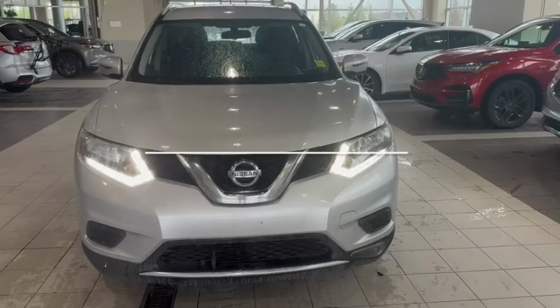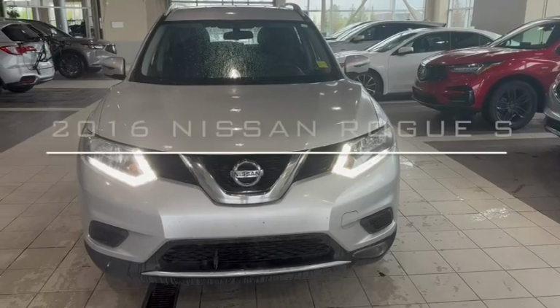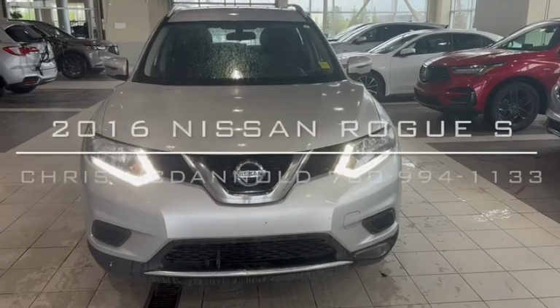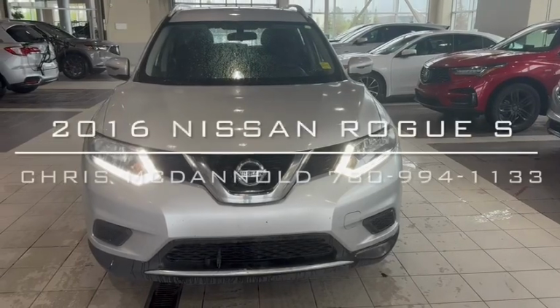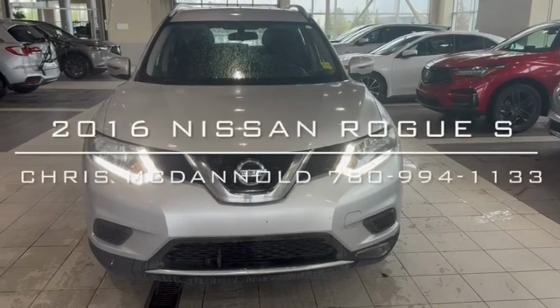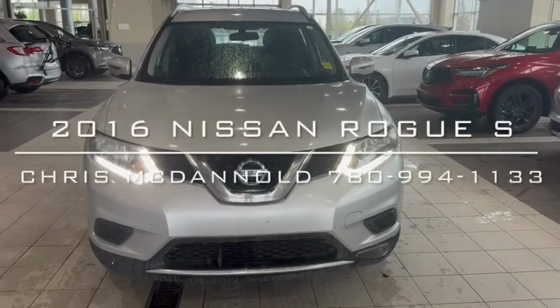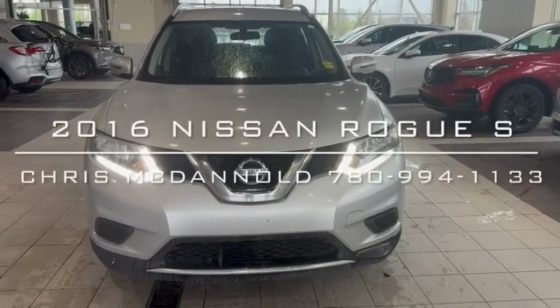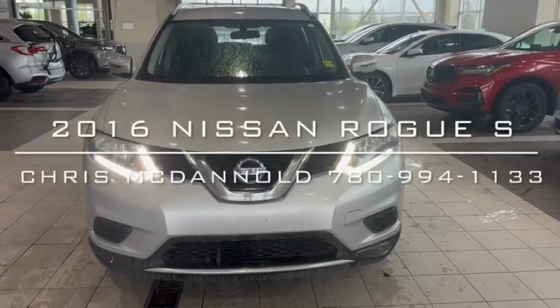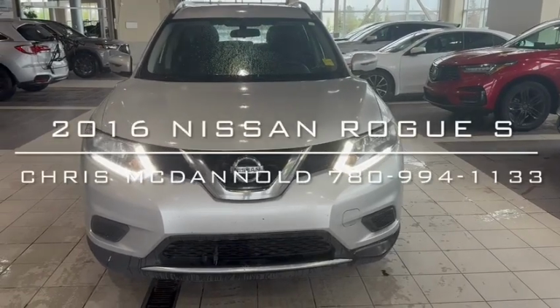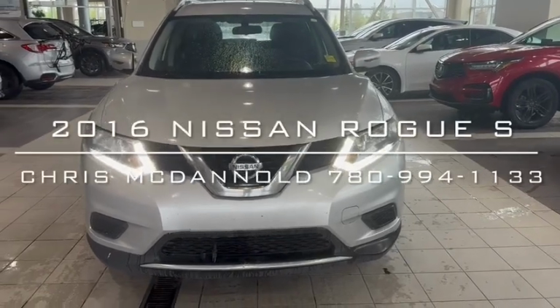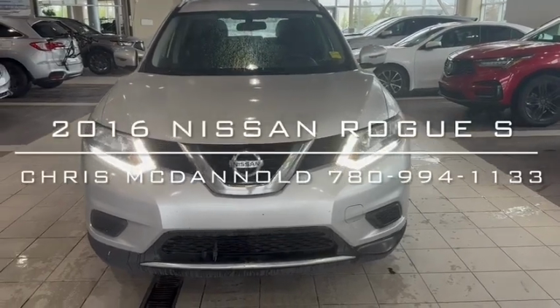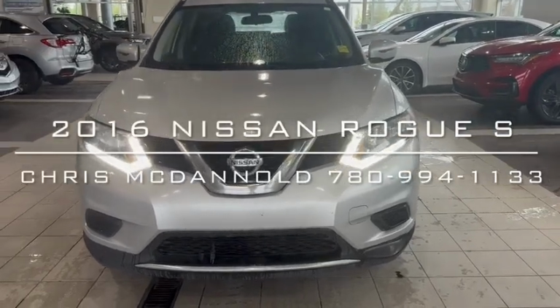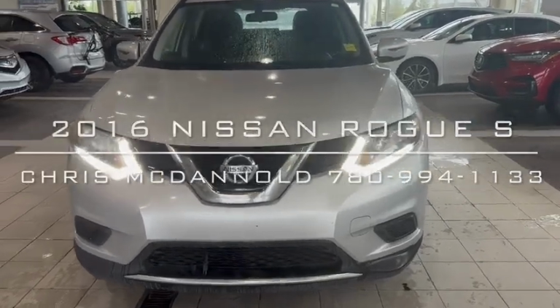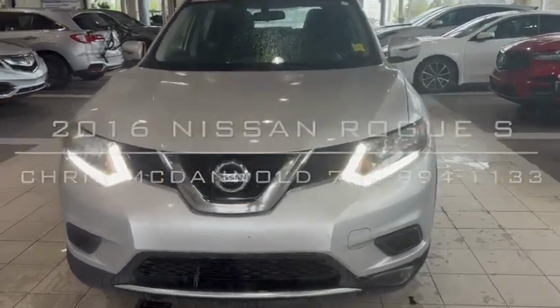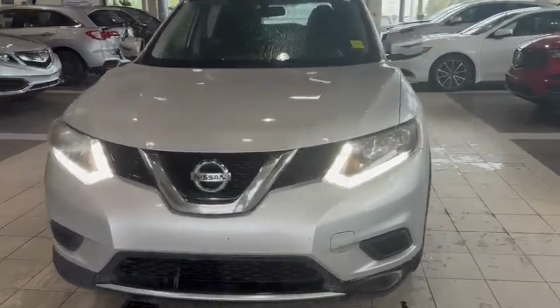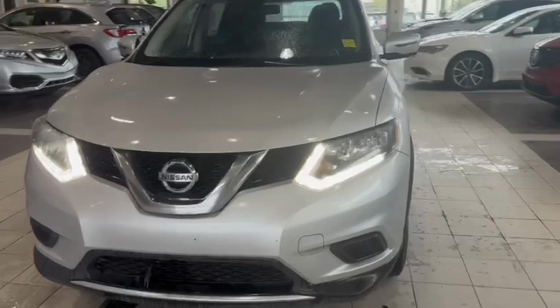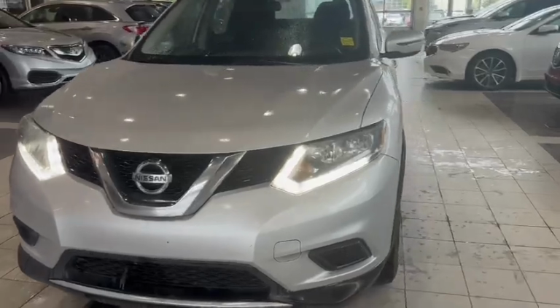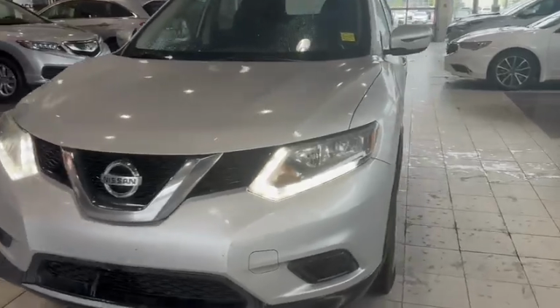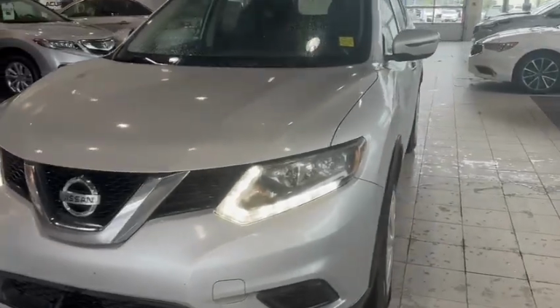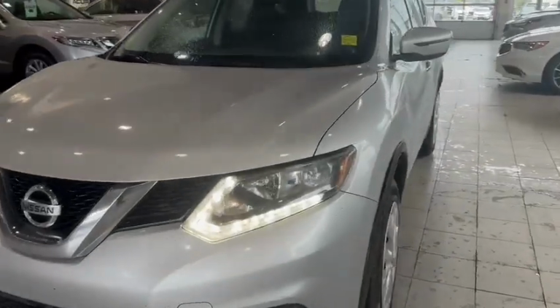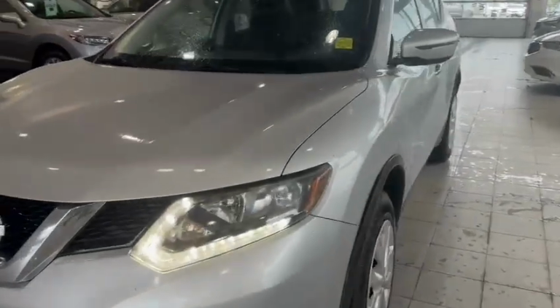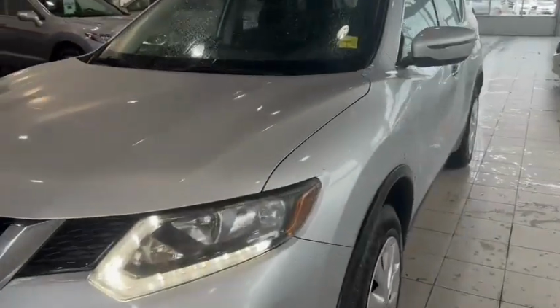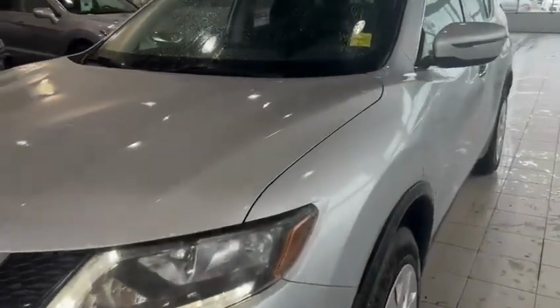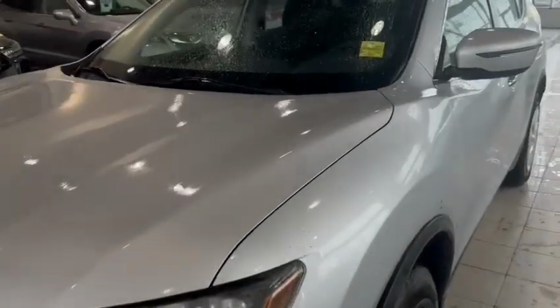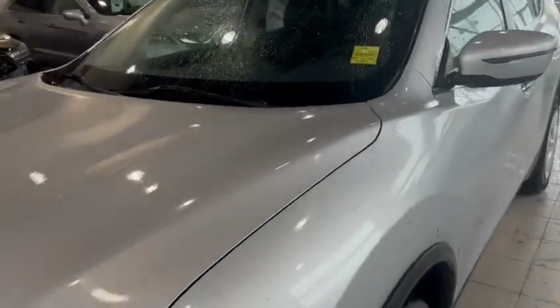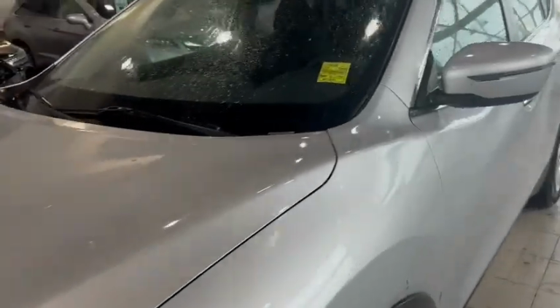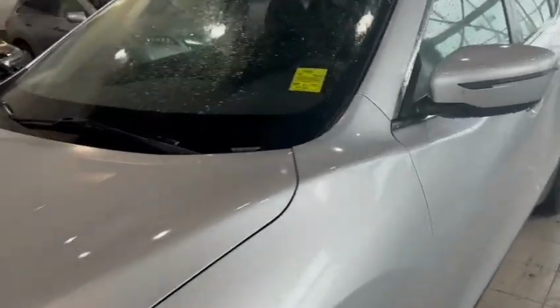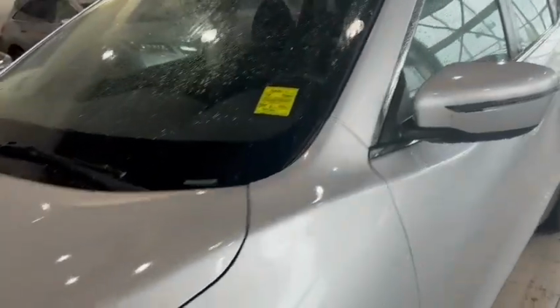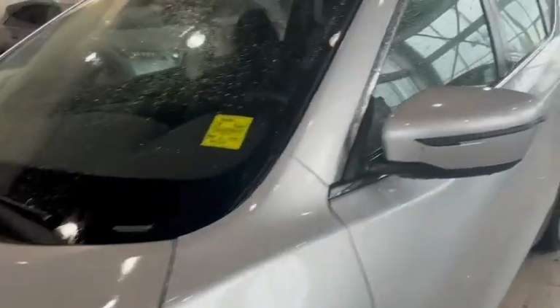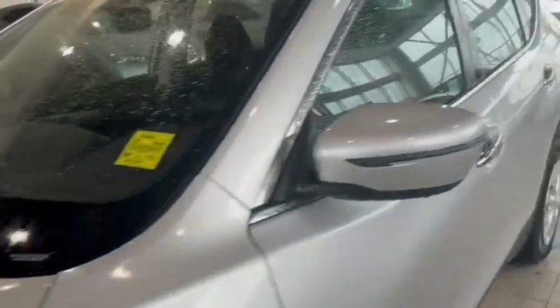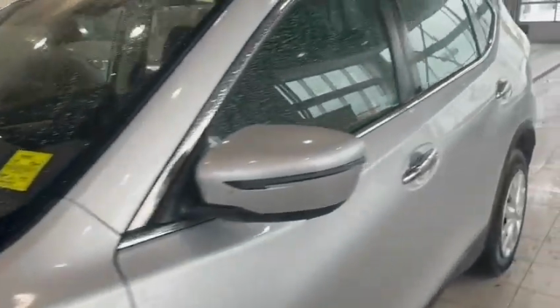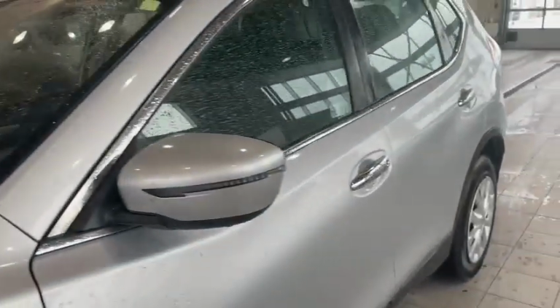Hello, Chris McDowell over at Celsby Acura. First off I just want to thank you very much for inquiring on our 2016 Nissan Rogue we have here at the store.